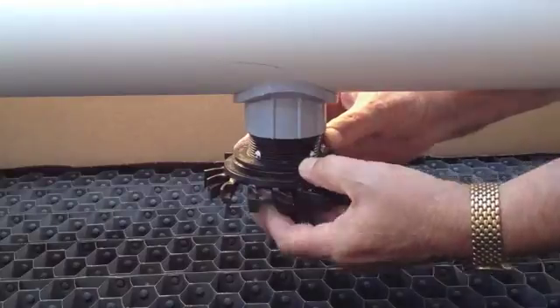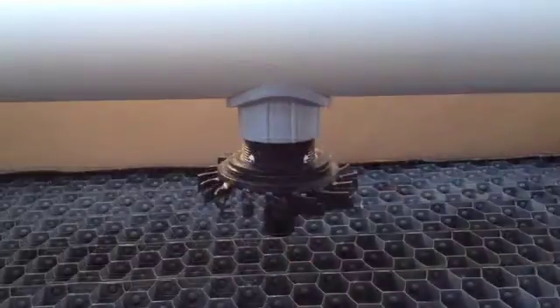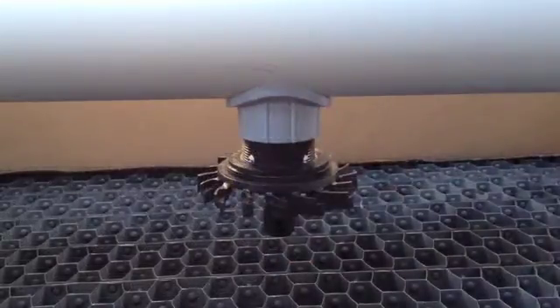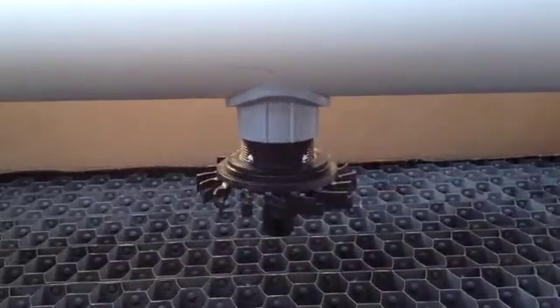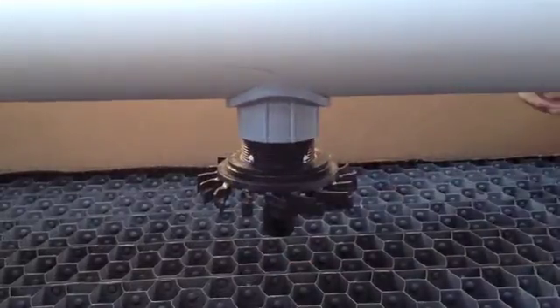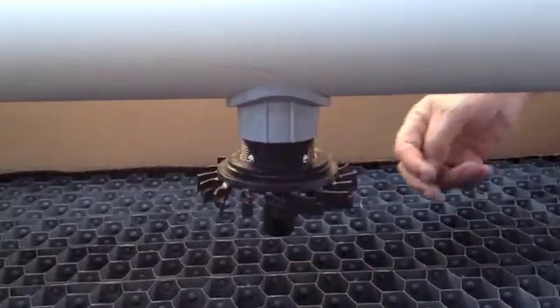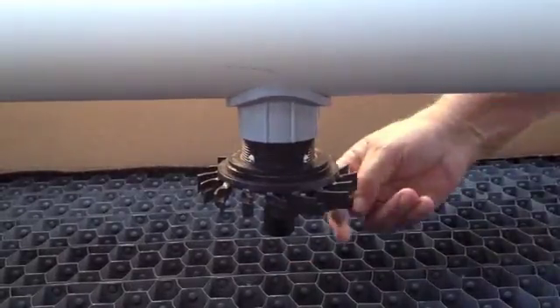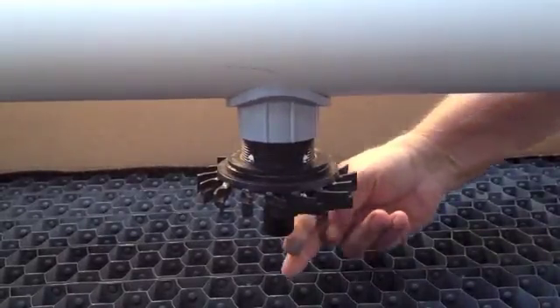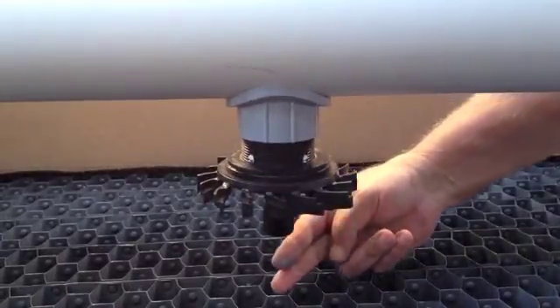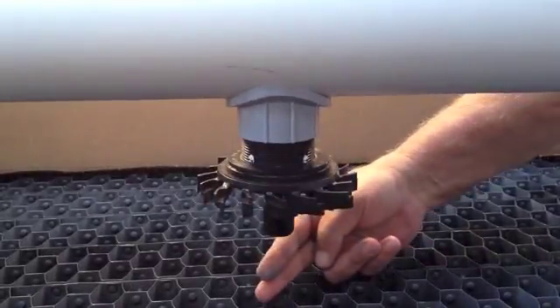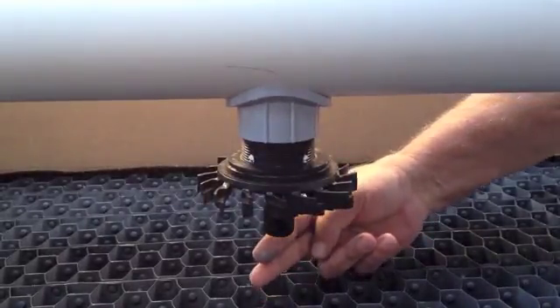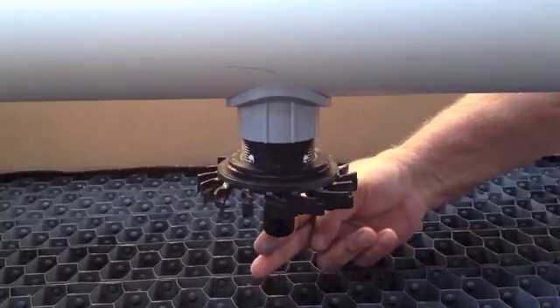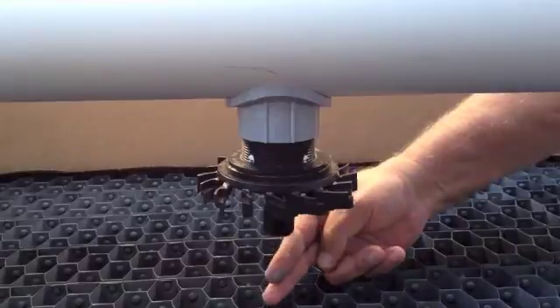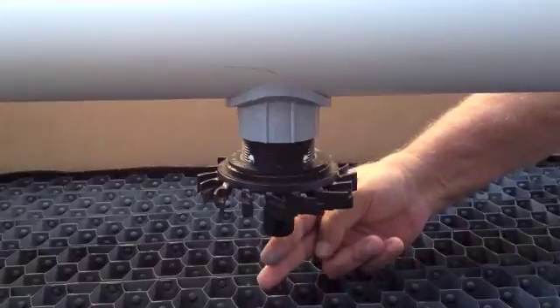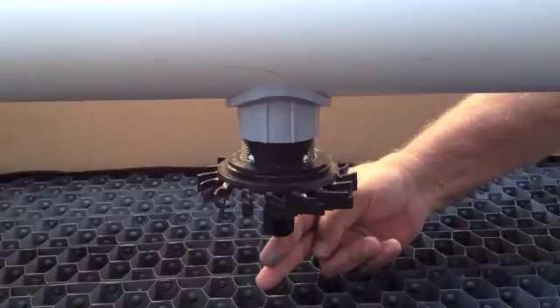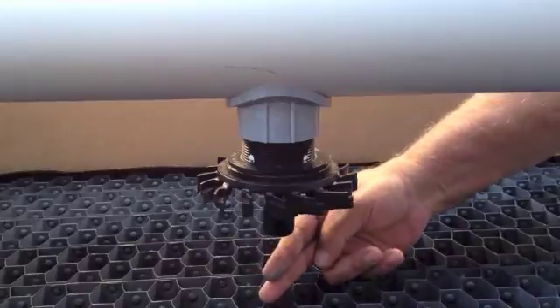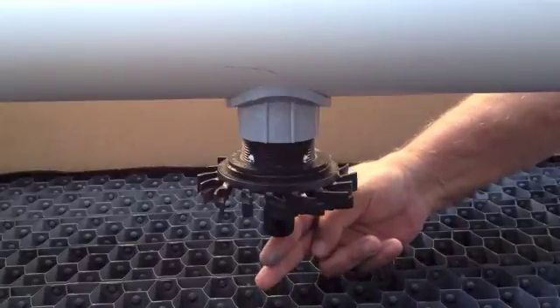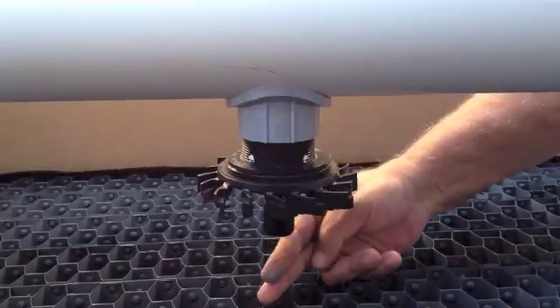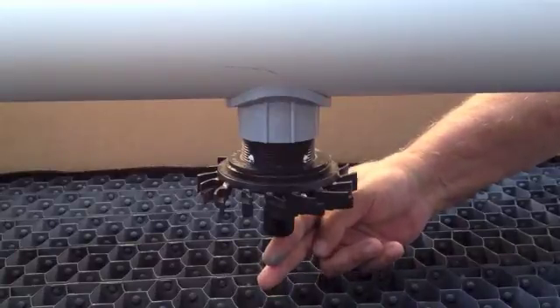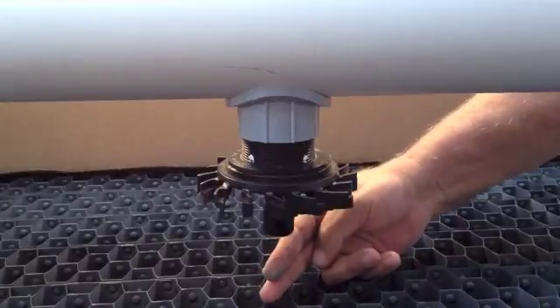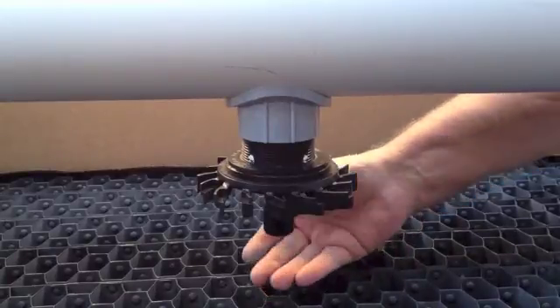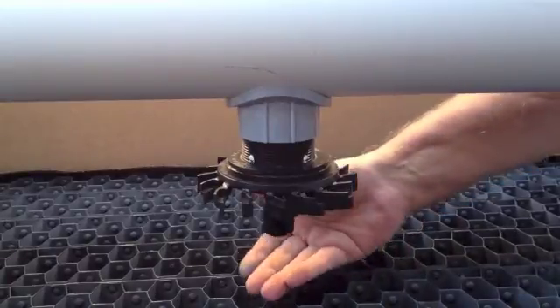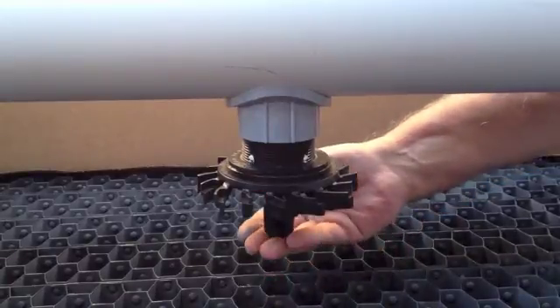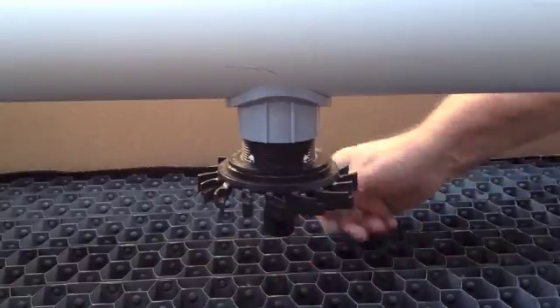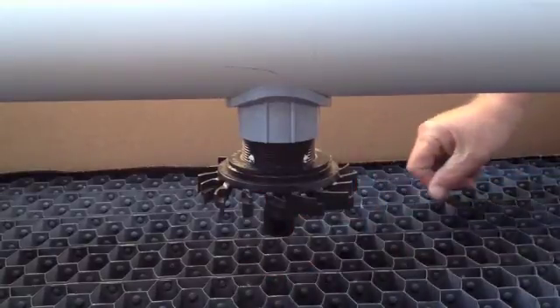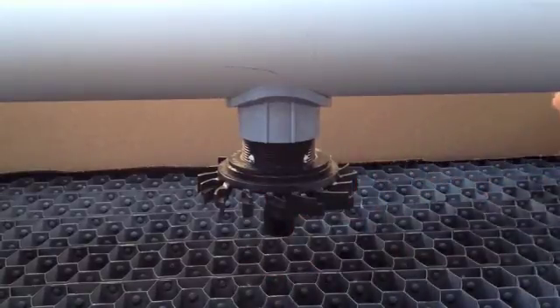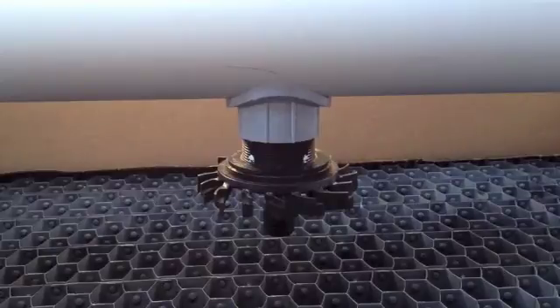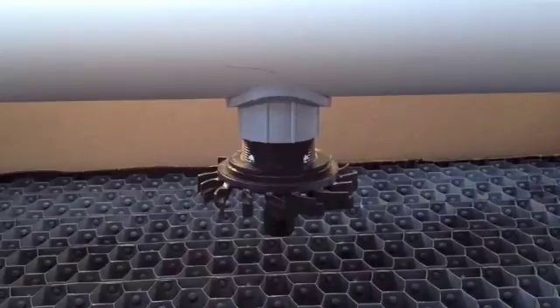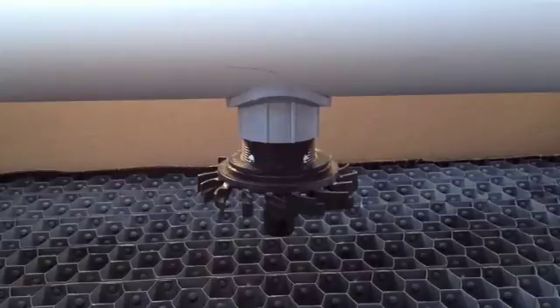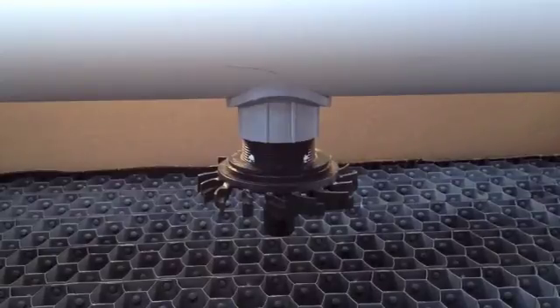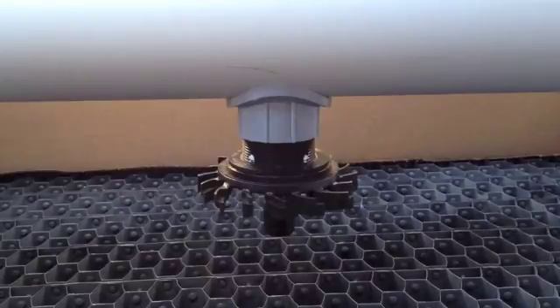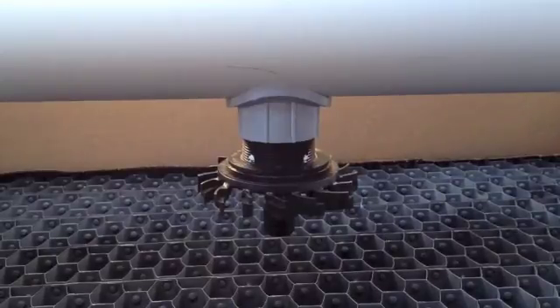The real sweet spot of the variable flow nozzle can be positioned from one and a half to two inches above the fill media. This will create a three foot by three foot square distribution pattern.